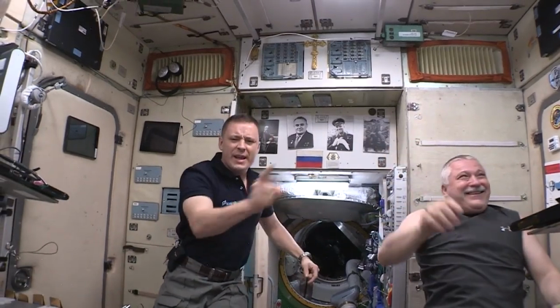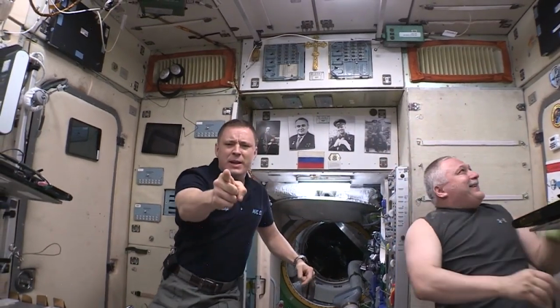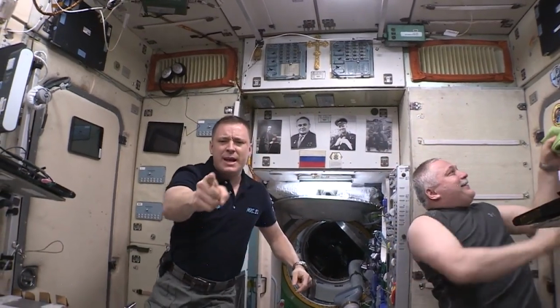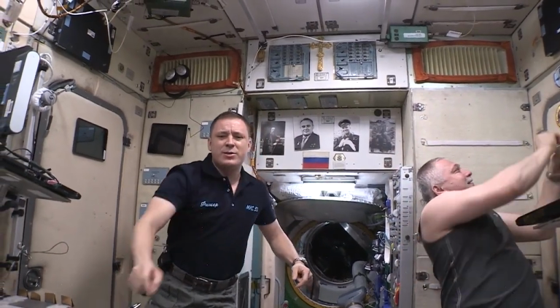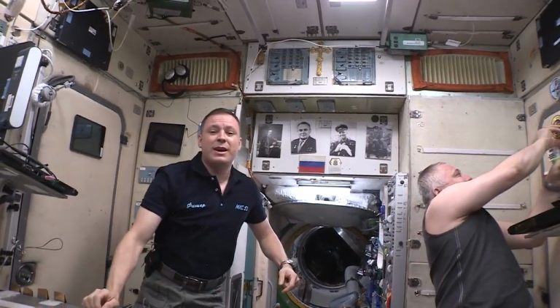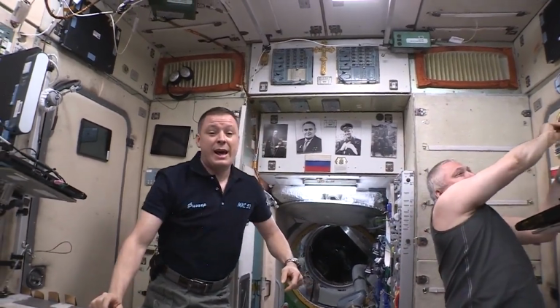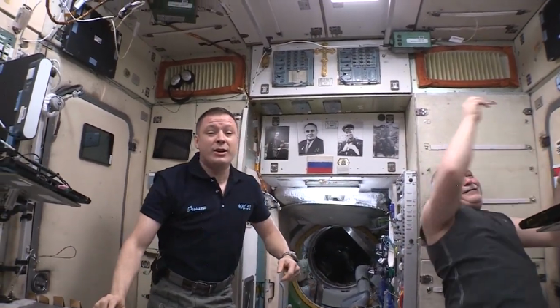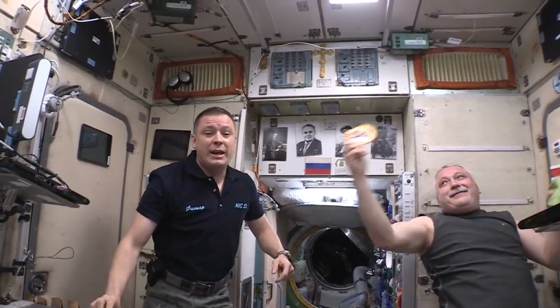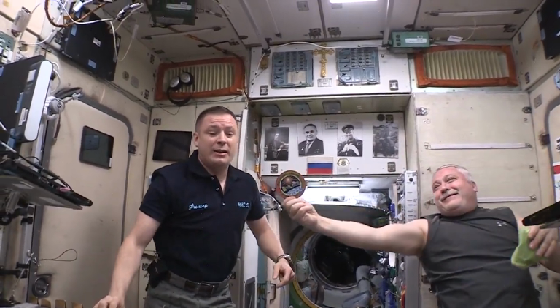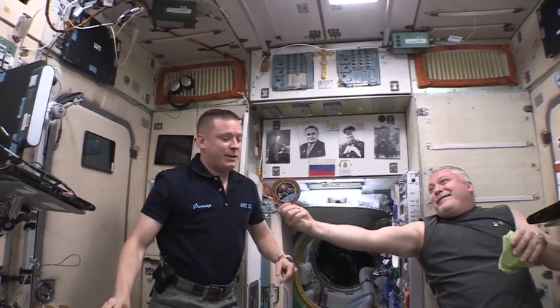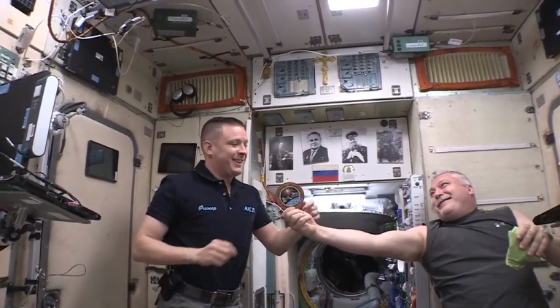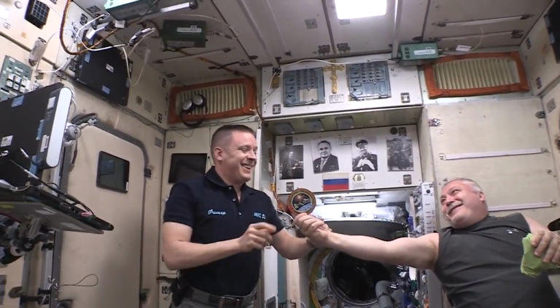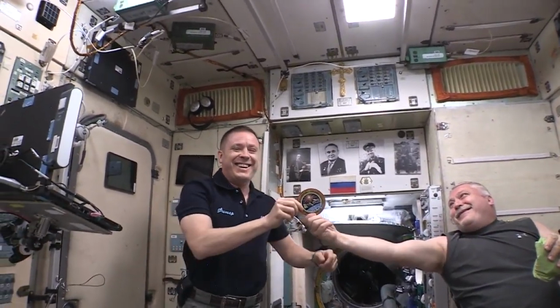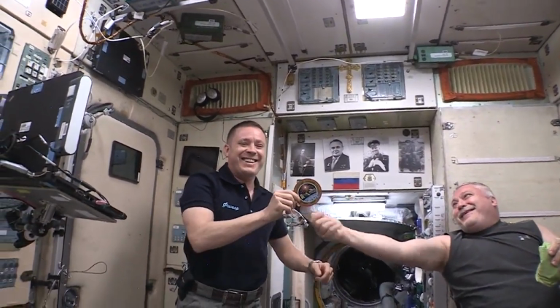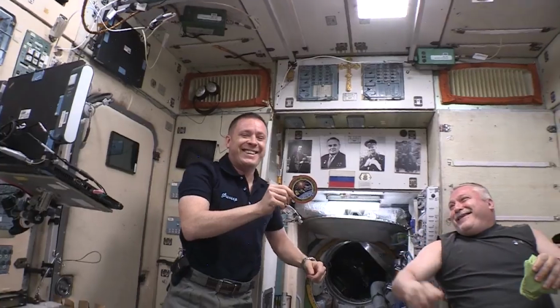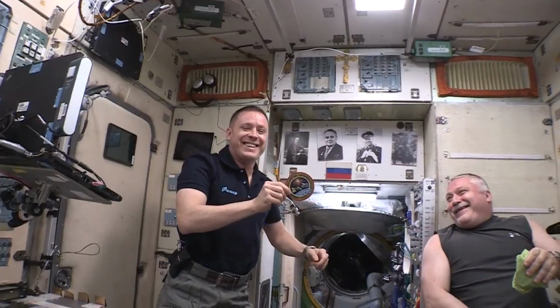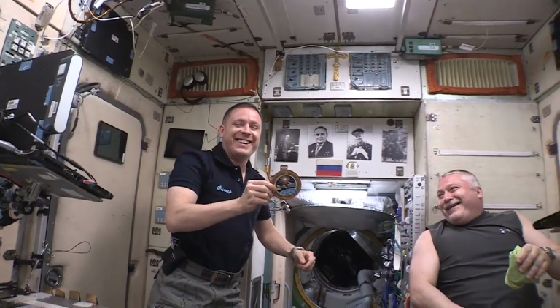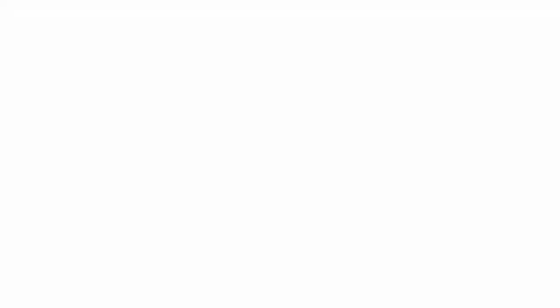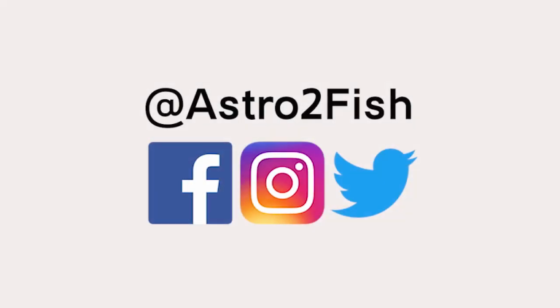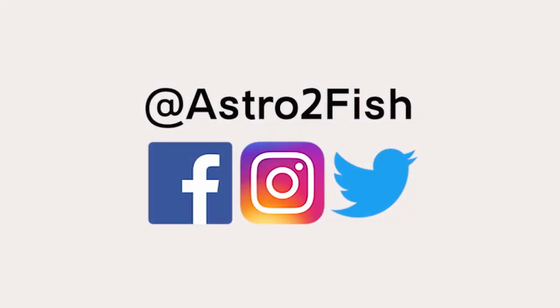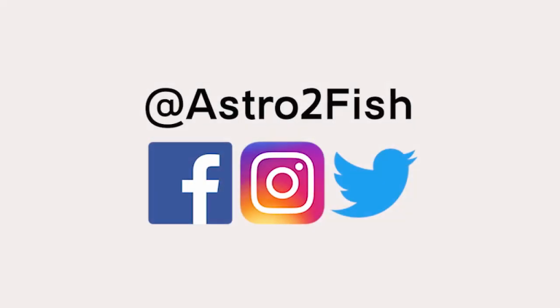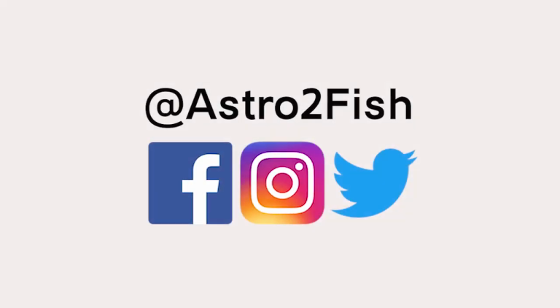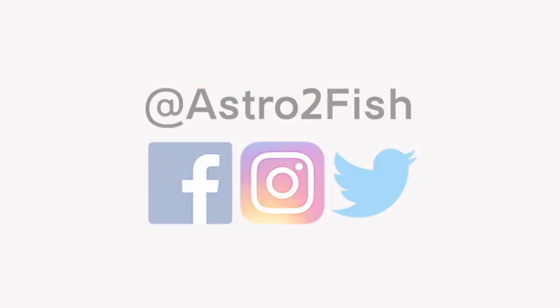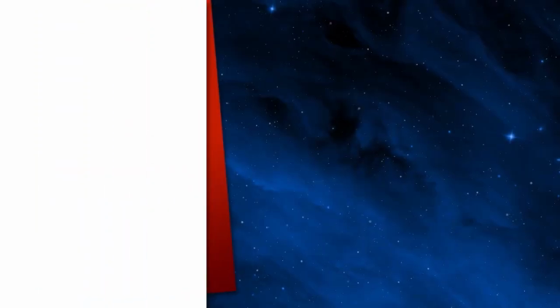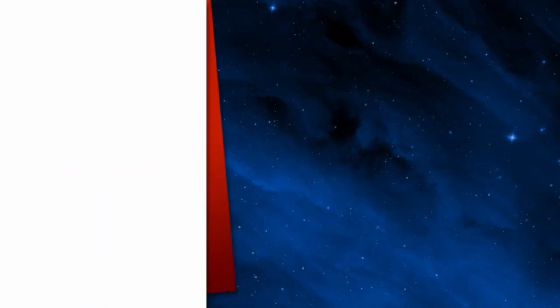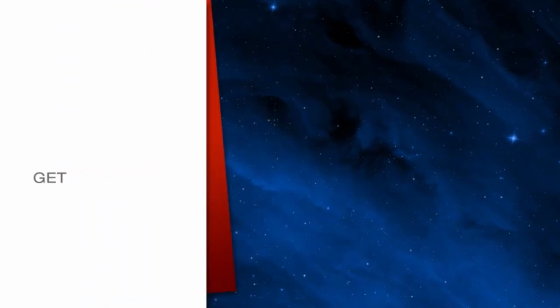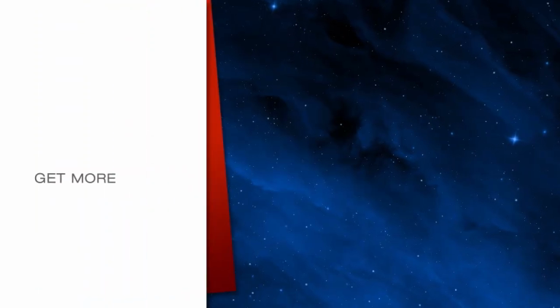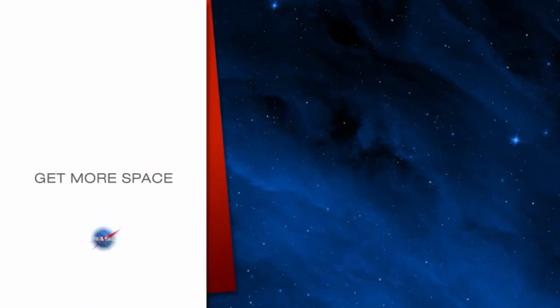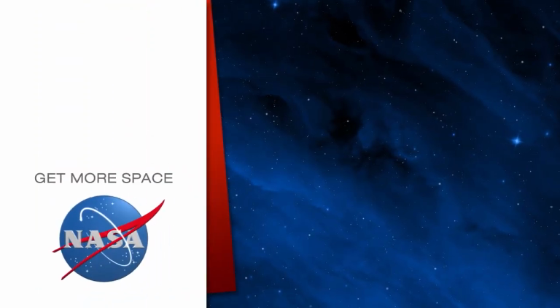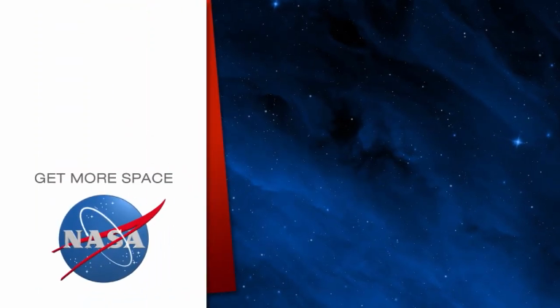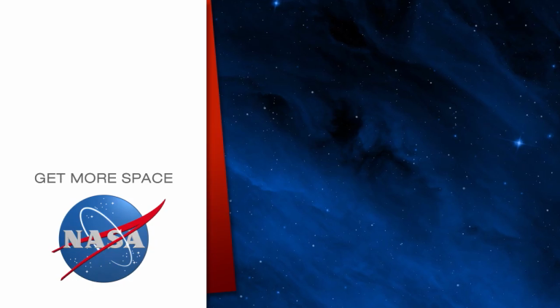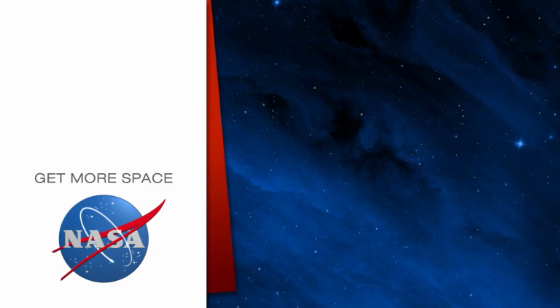That's speedy time this week. Have a good day. Subscribe for more space.